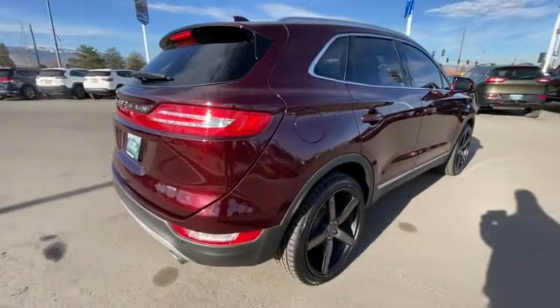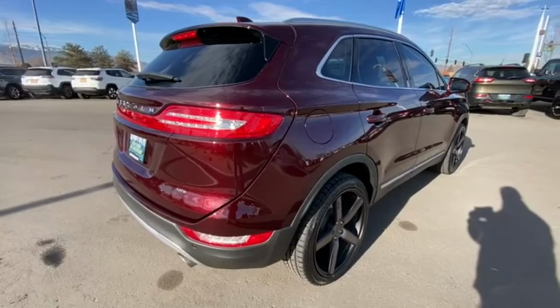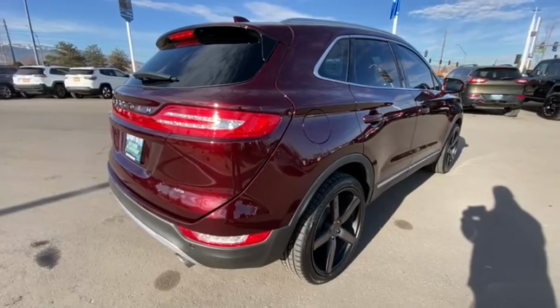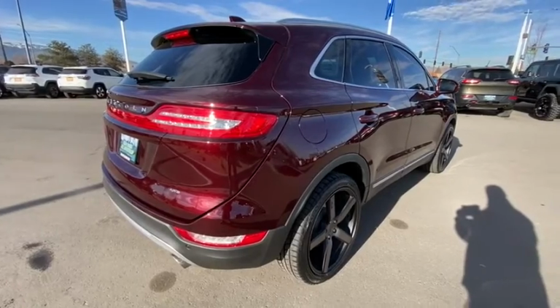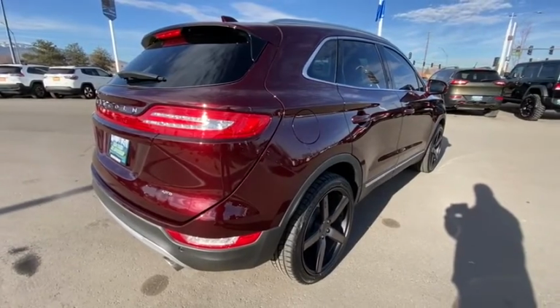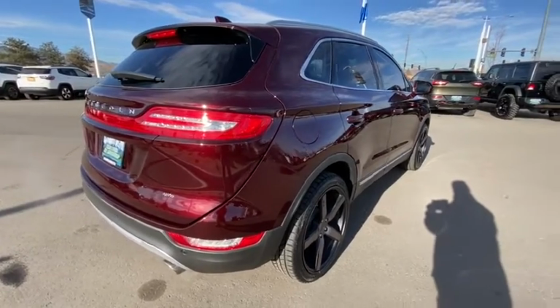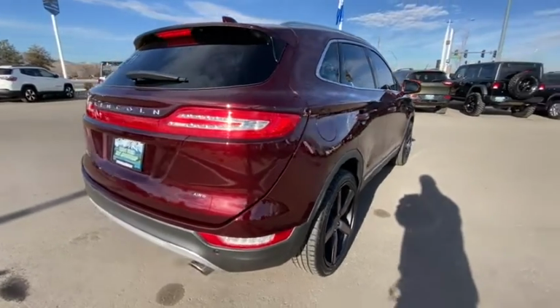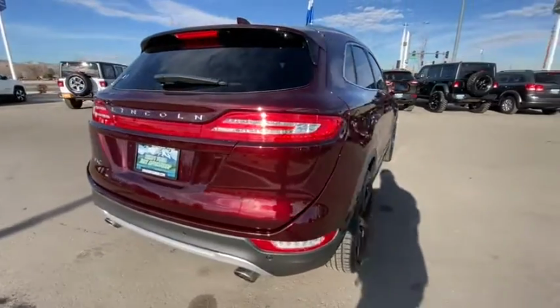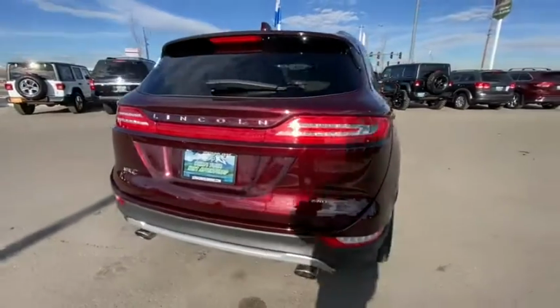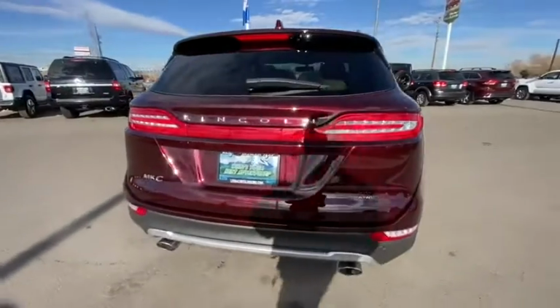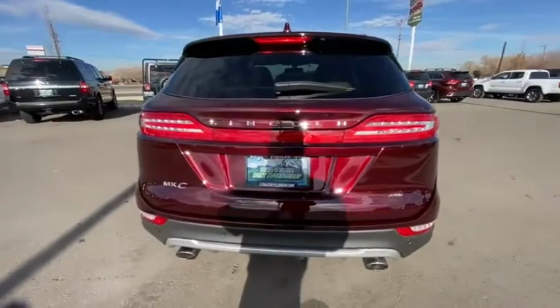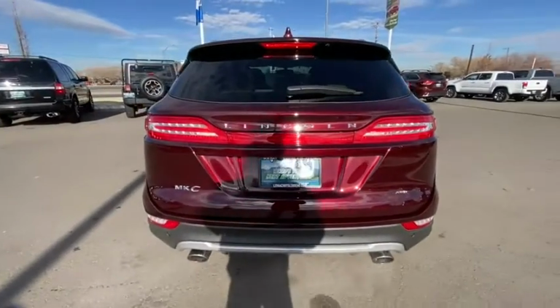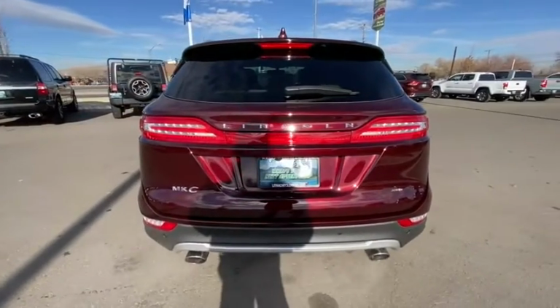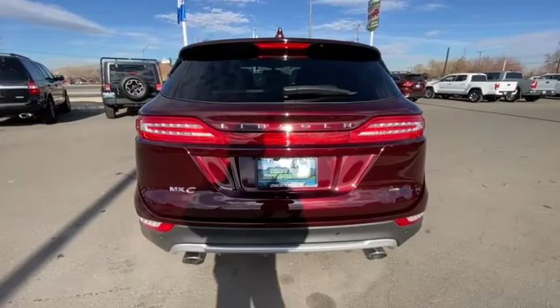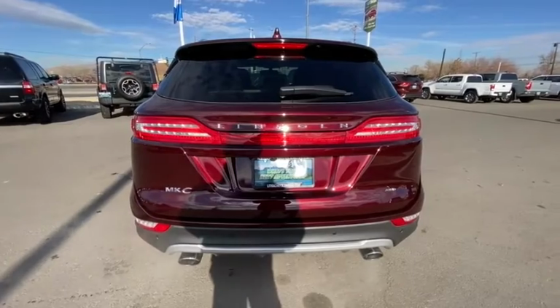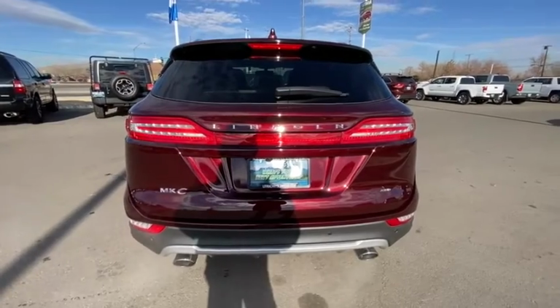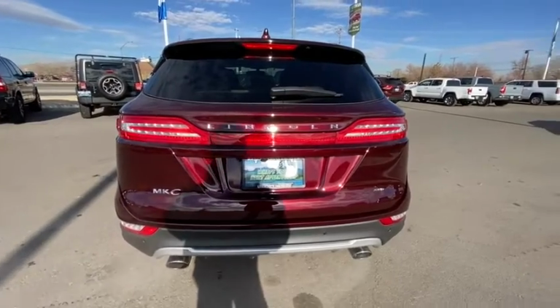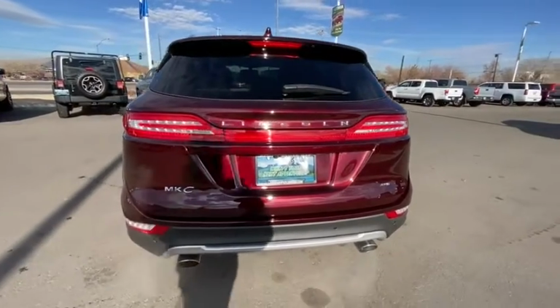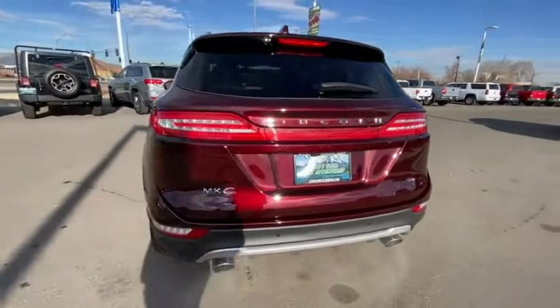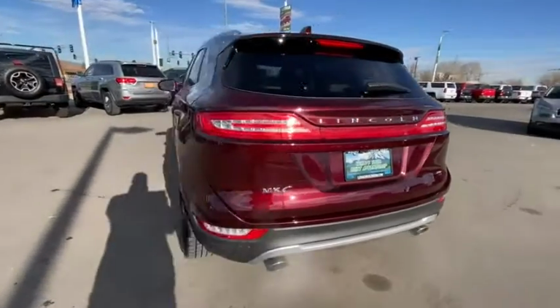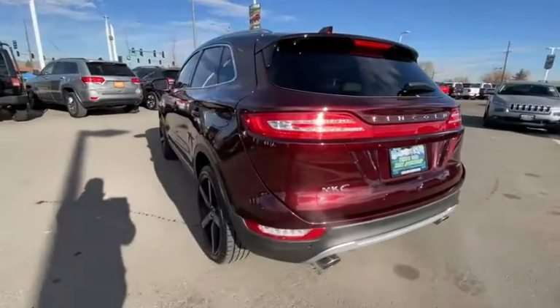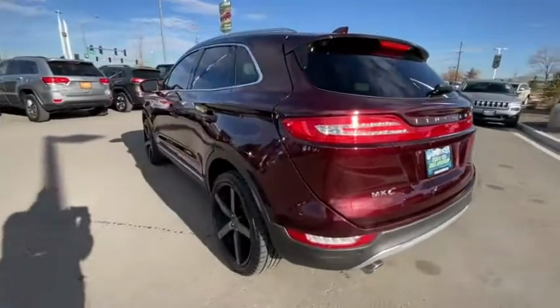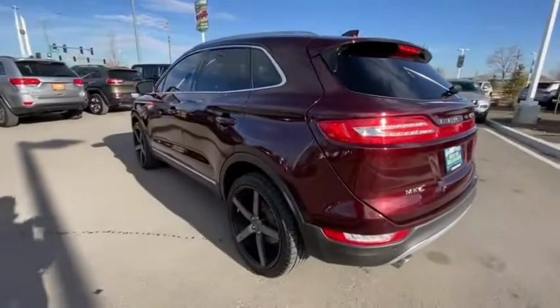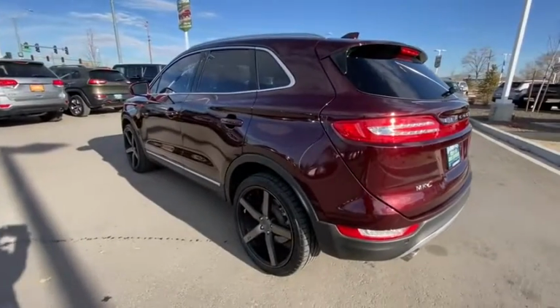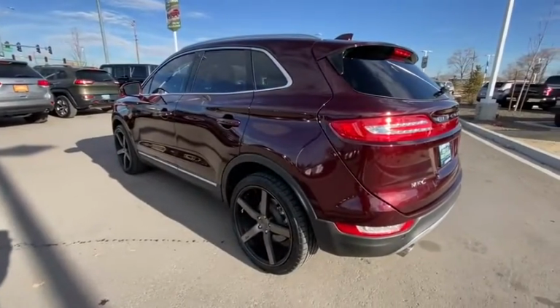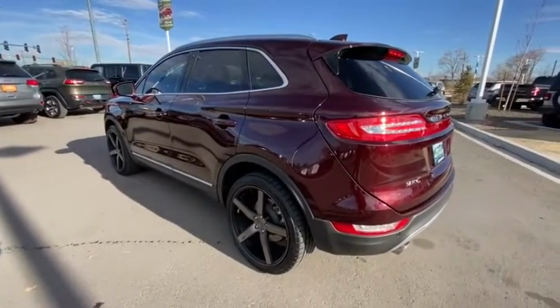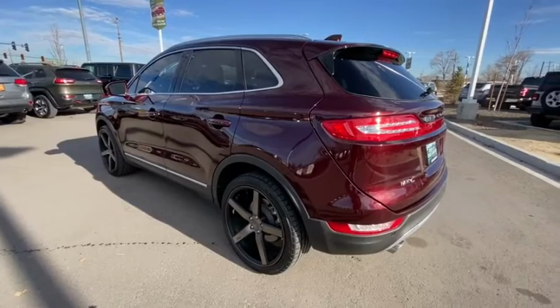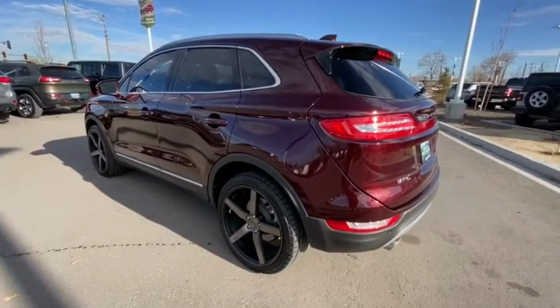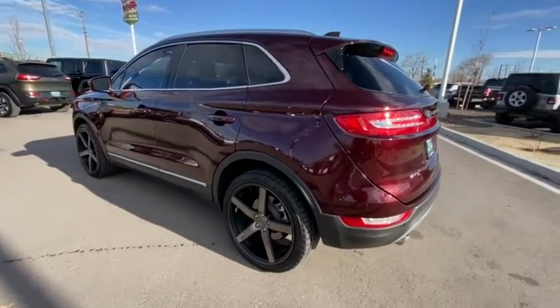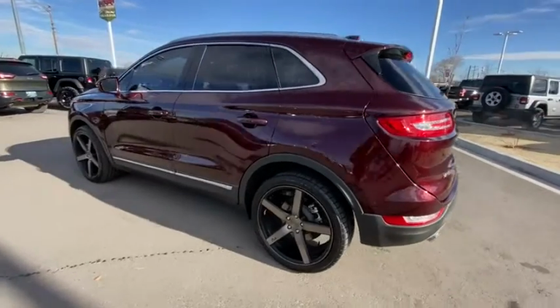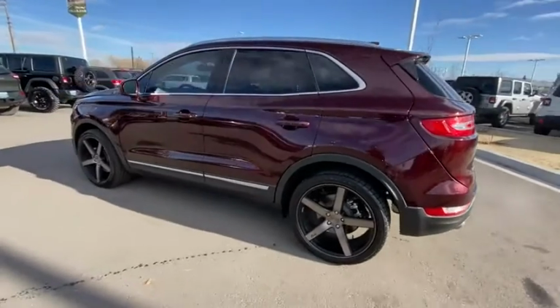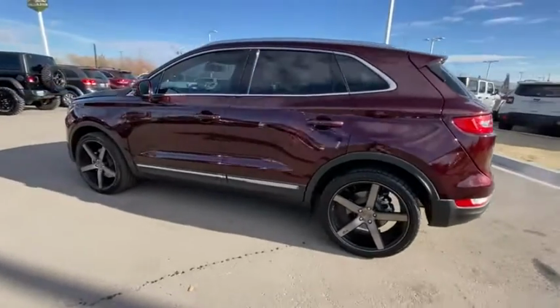This vehicle has less than 45,000 miles. Here are some of this vehicle's great options: backup camera, navigation system, power liftgate, power passenger seat, all-wheel drive, remote engine start, keyless entry.